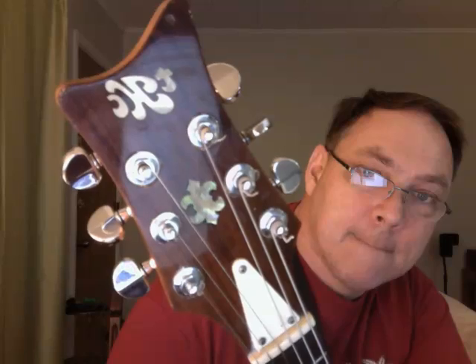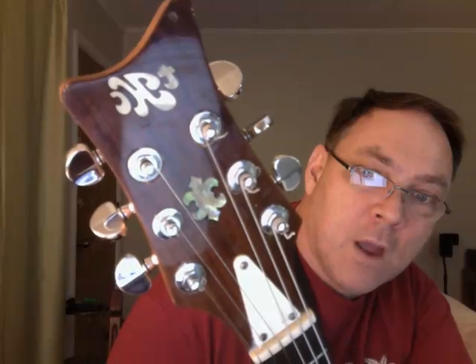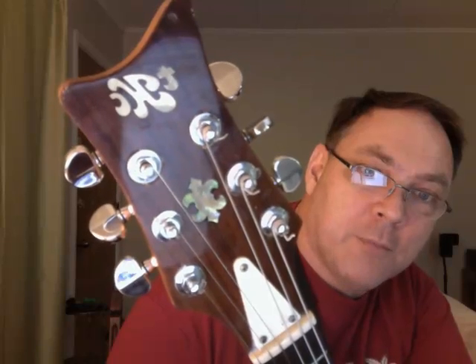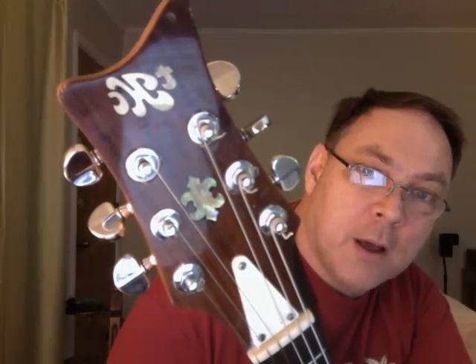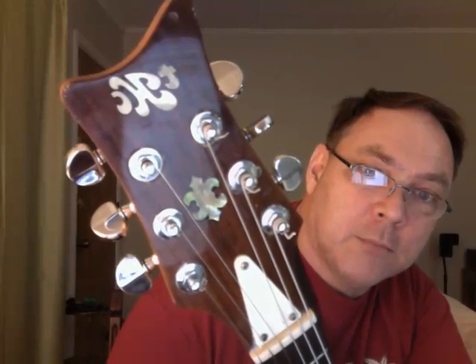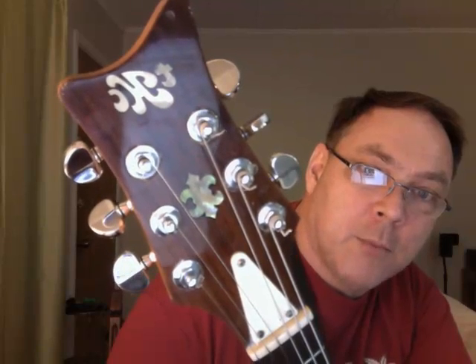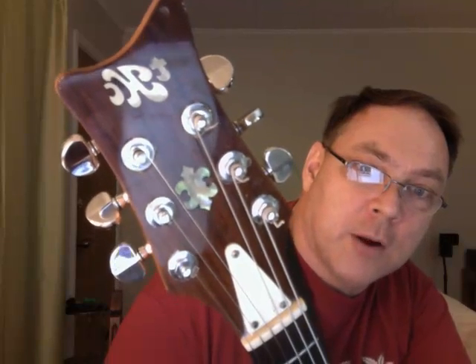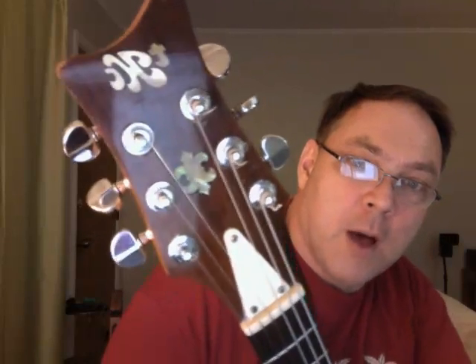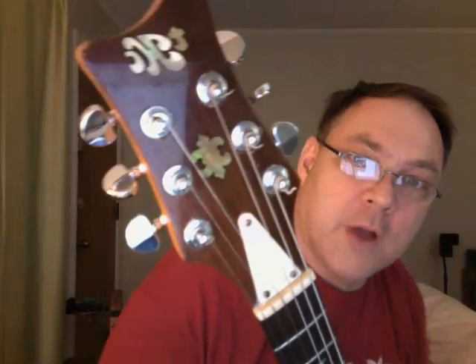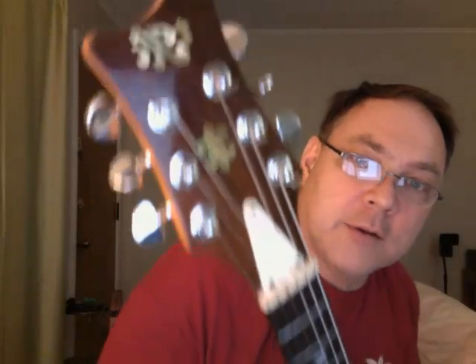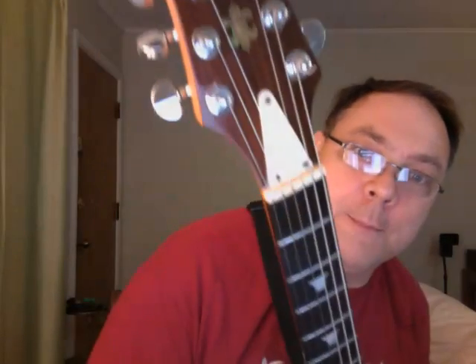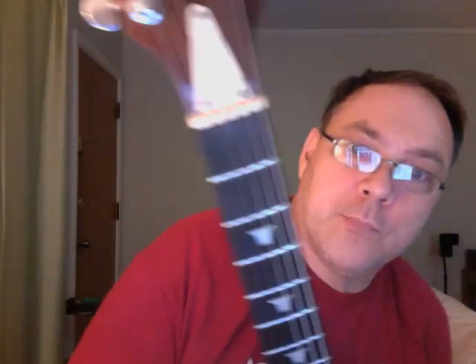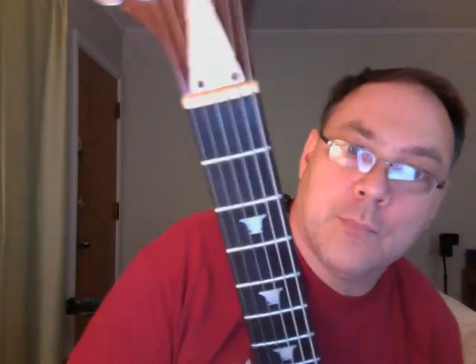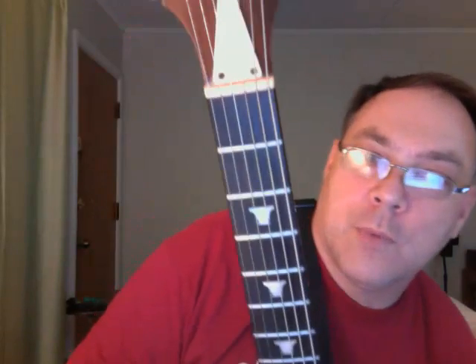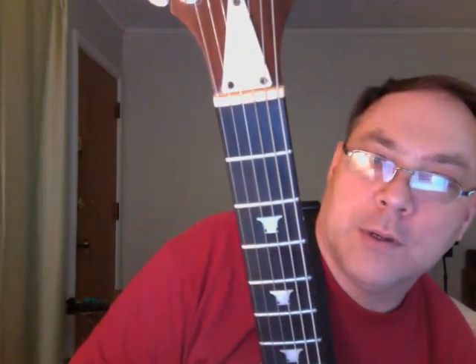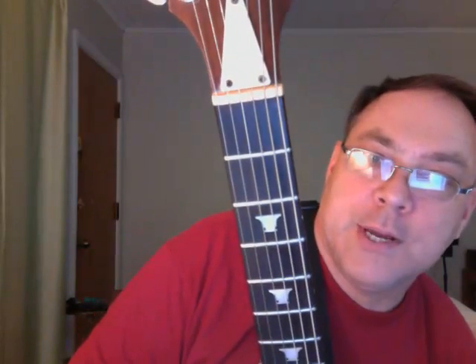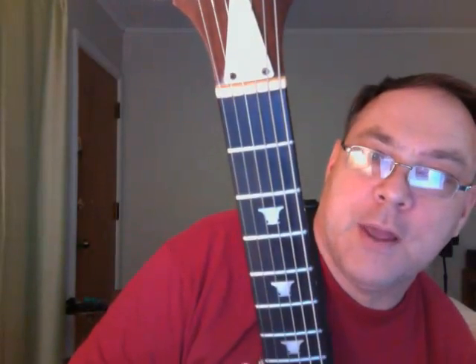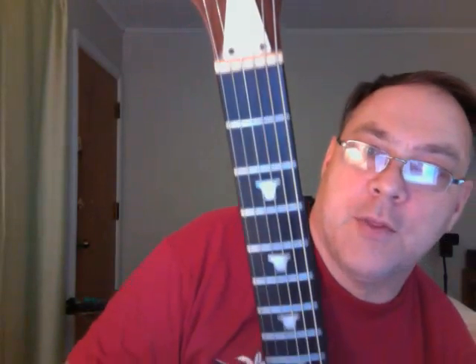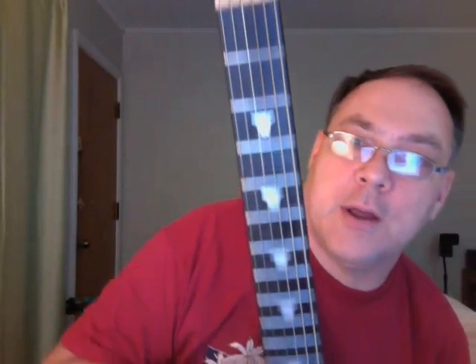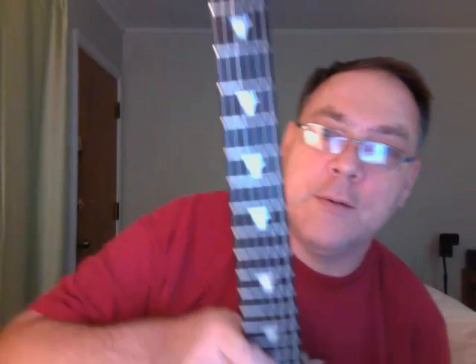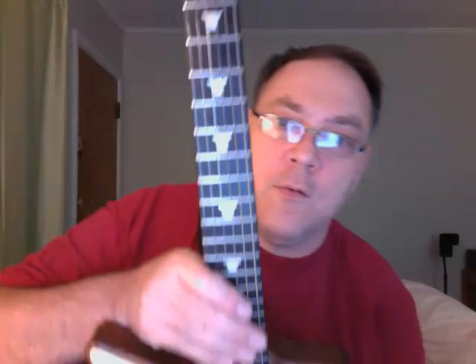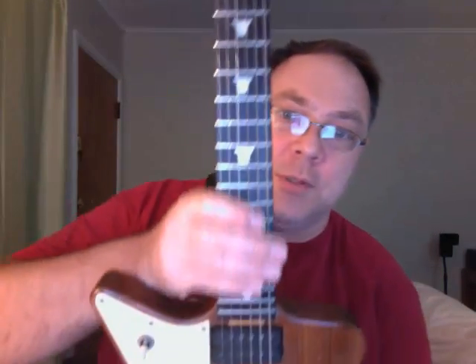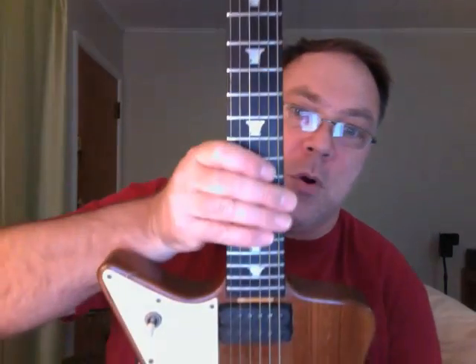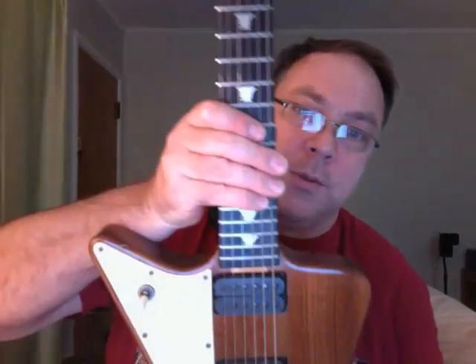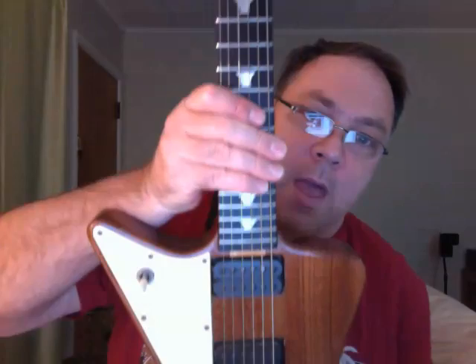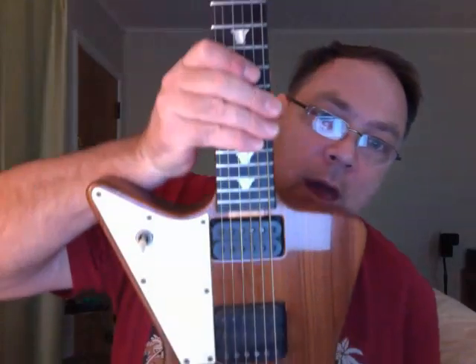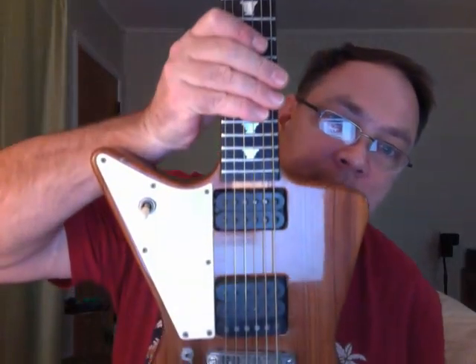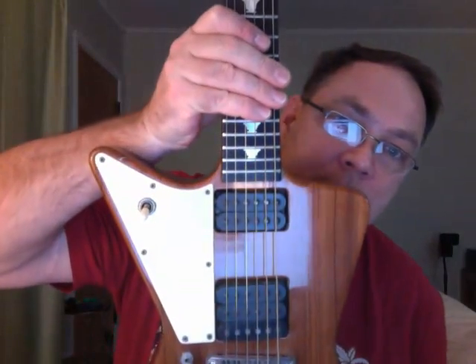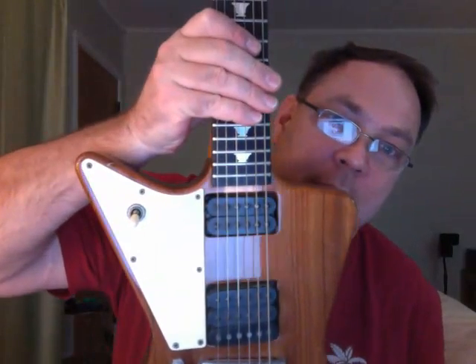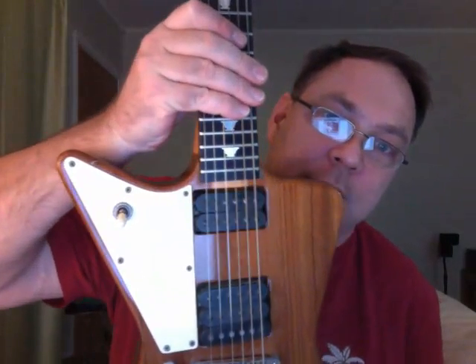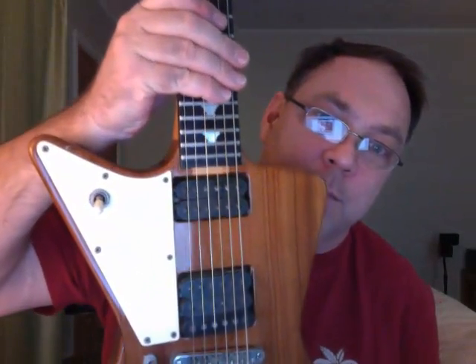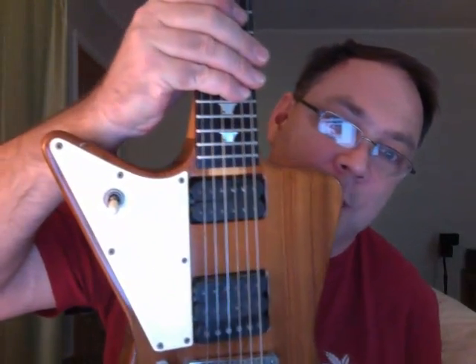Here's my Tom Holmes Rock and Roll model. It's got a teacup inlay on the neck for position markers, and then Tom made these pickups.